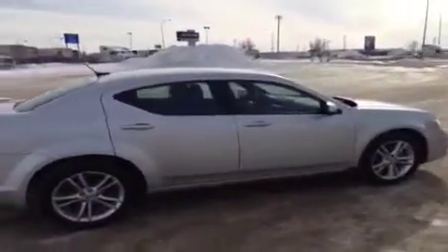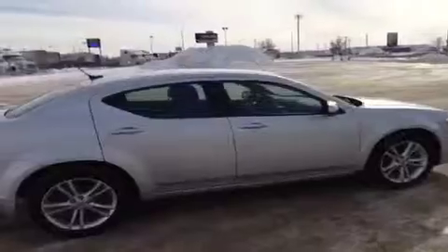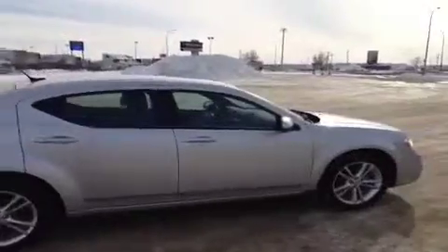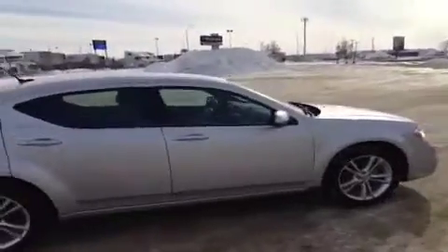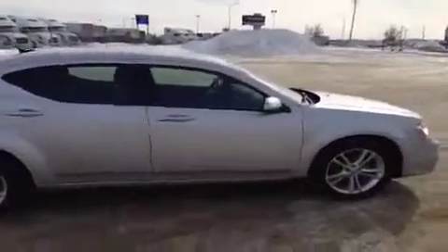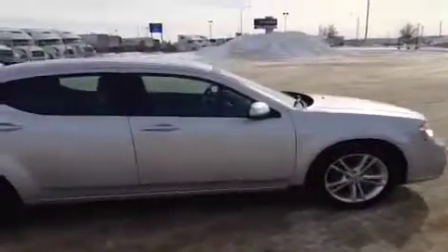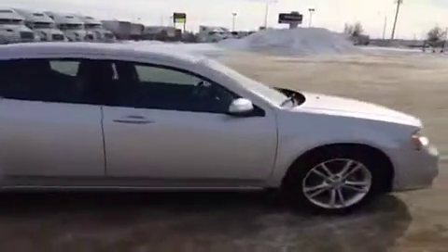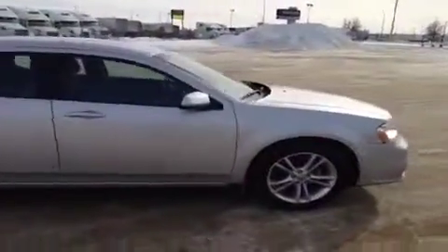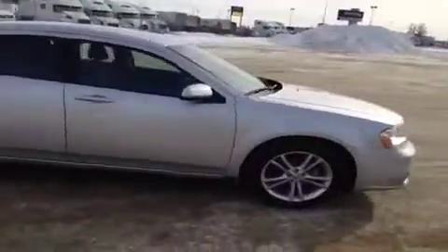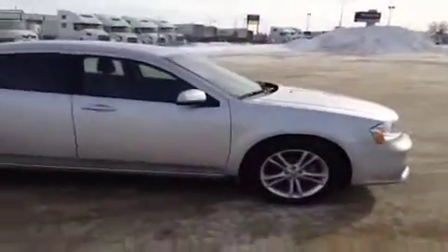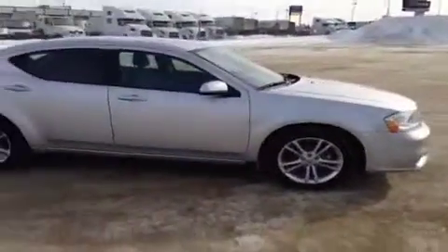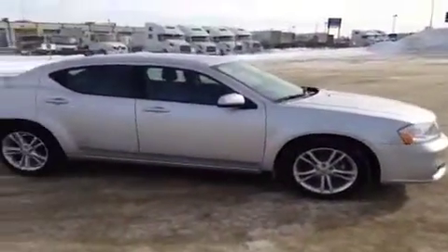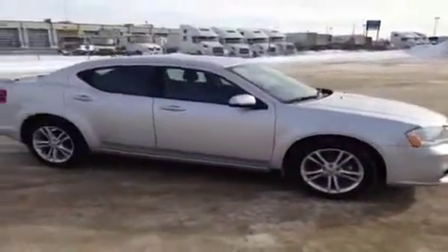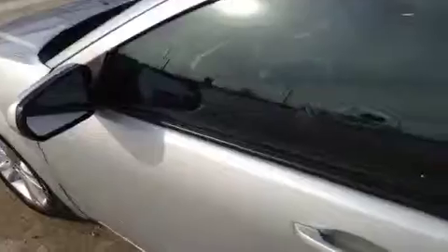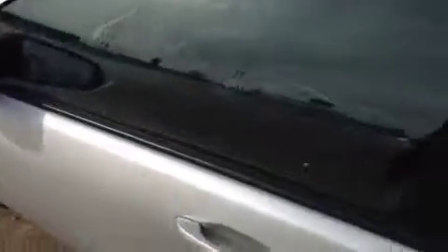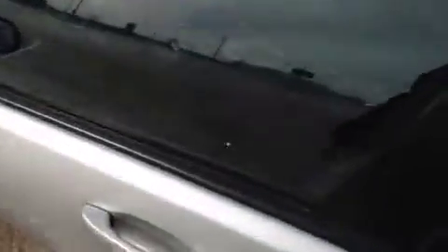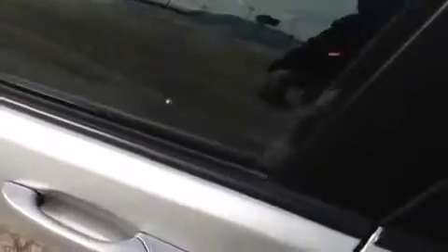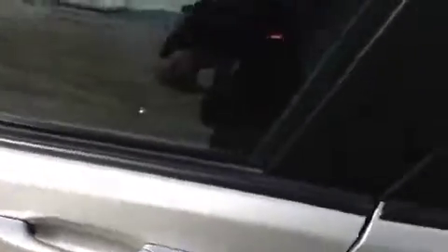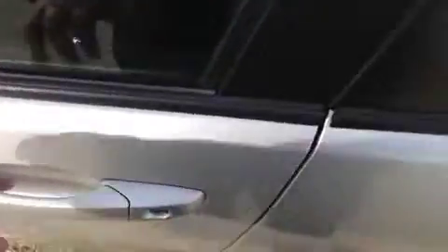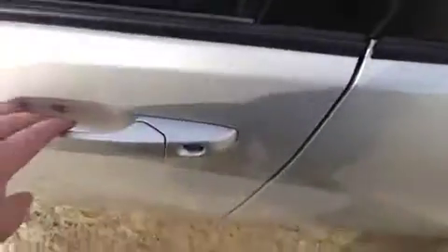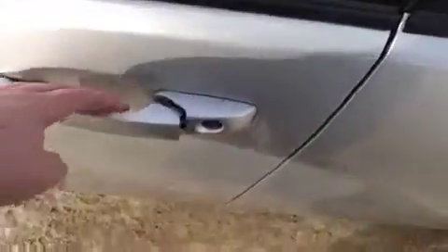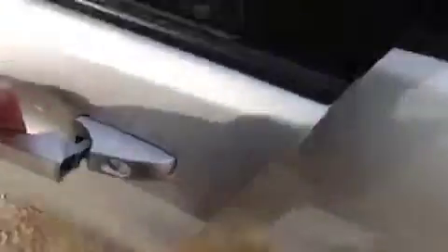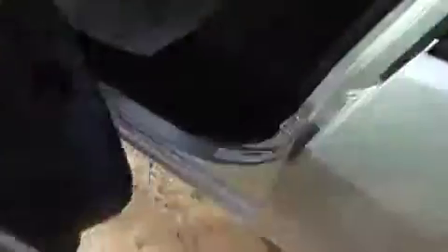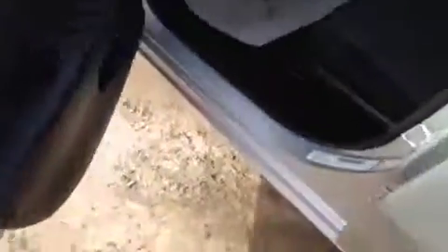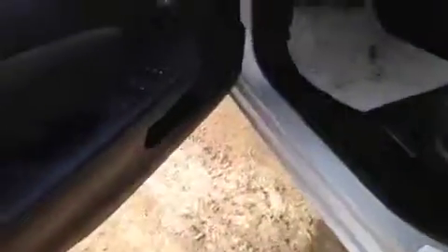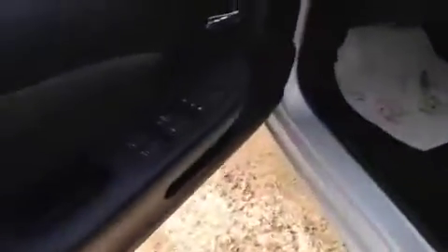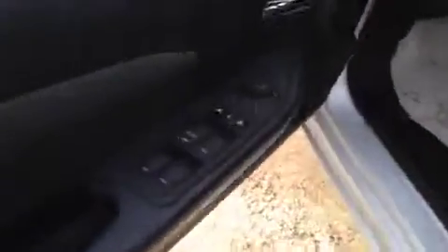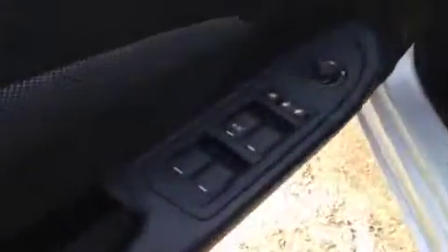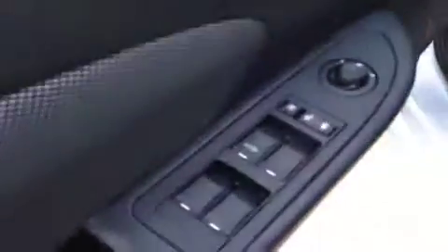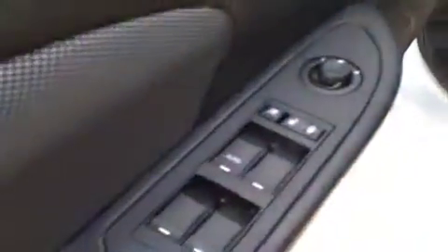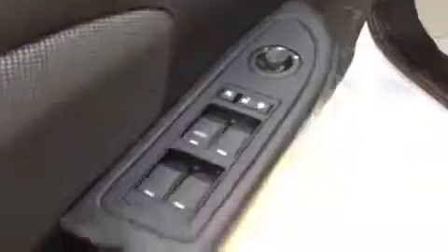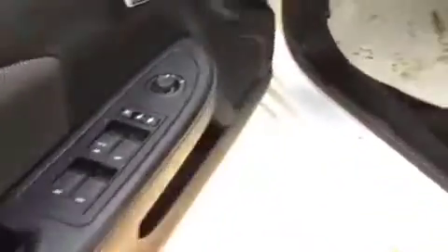Right now I'm going to show you around the inside of the vehicle. The vehicle does come equipped with power locks, windows, and mirrors.